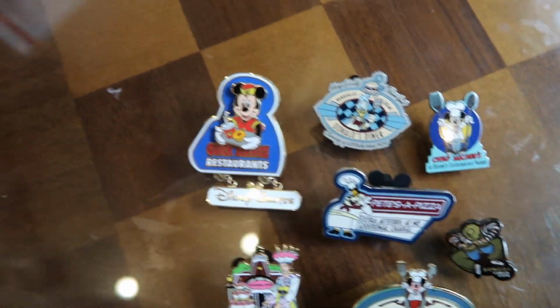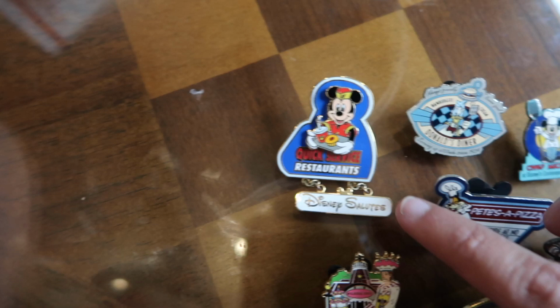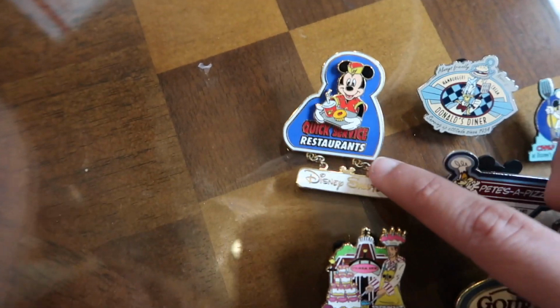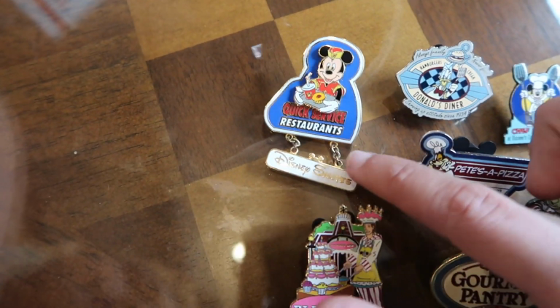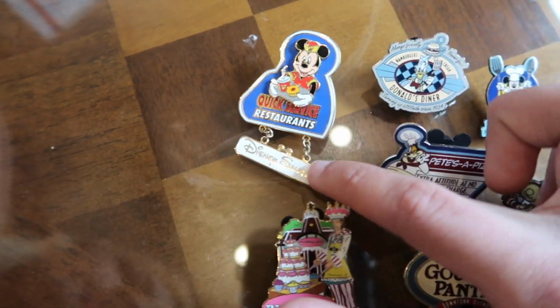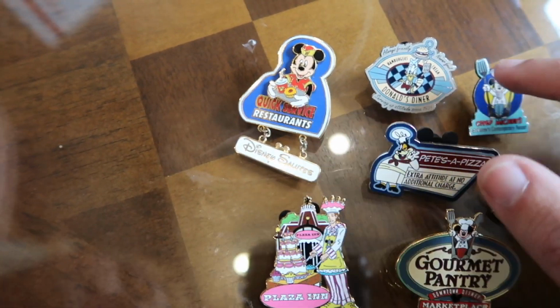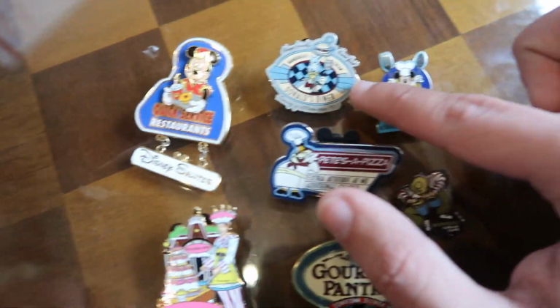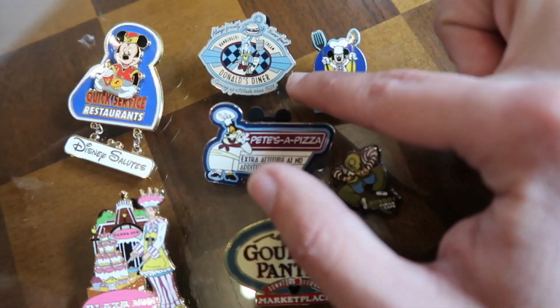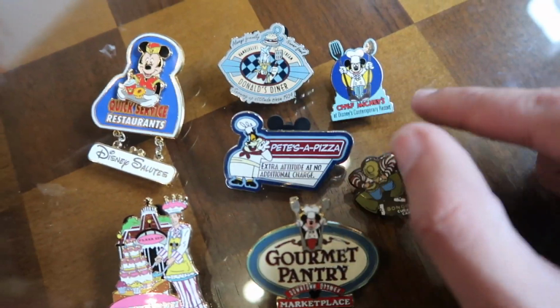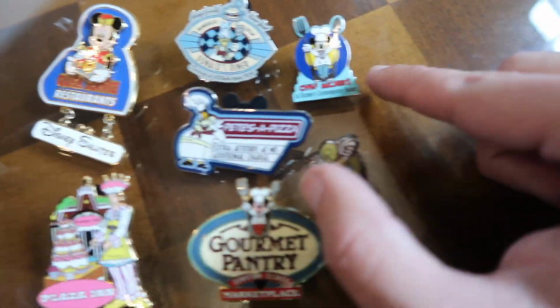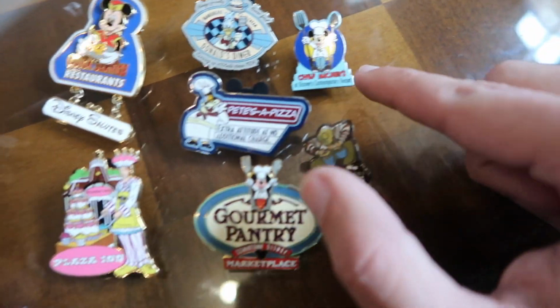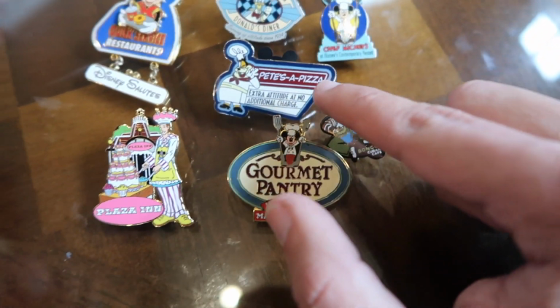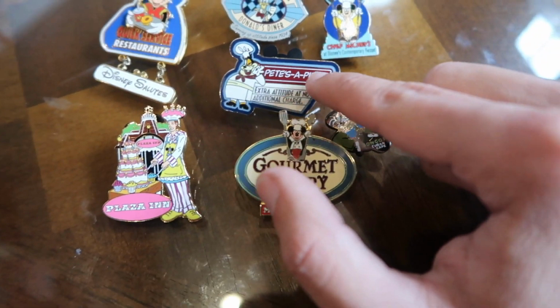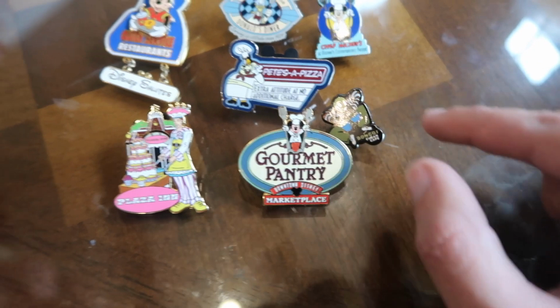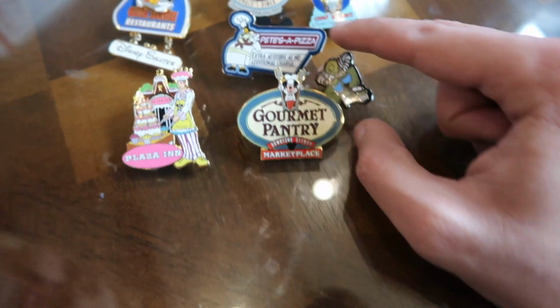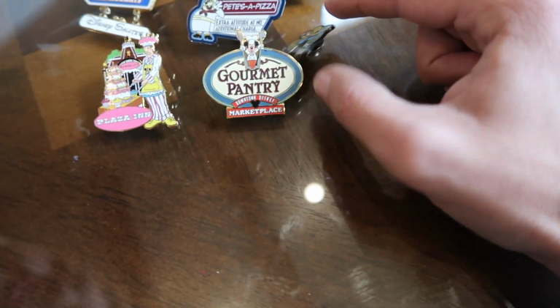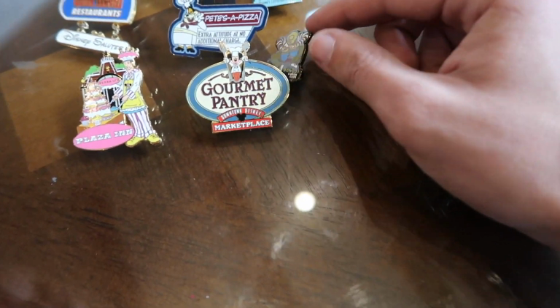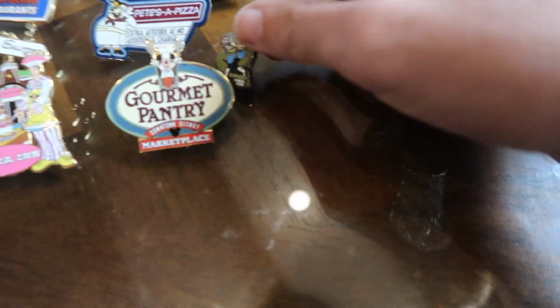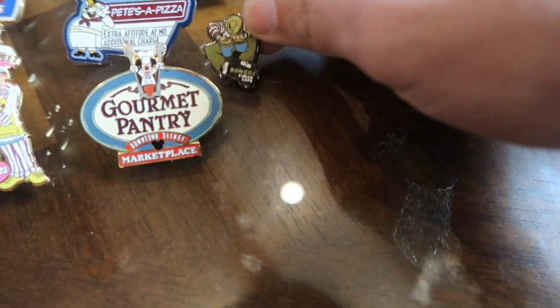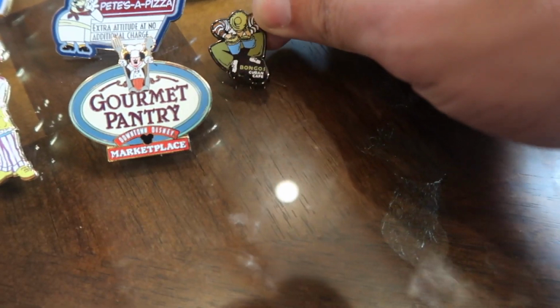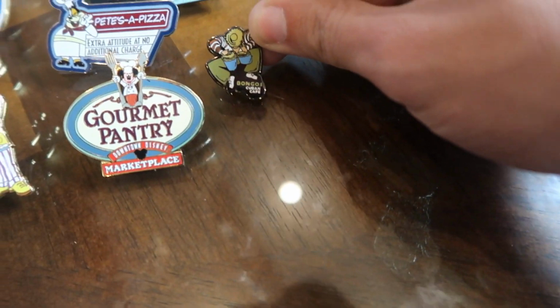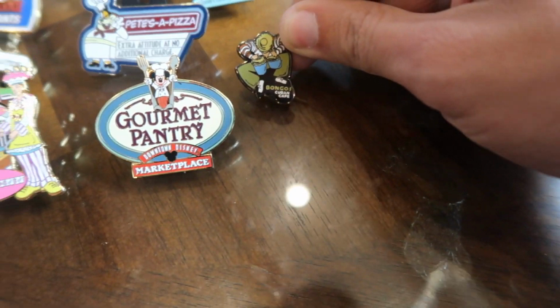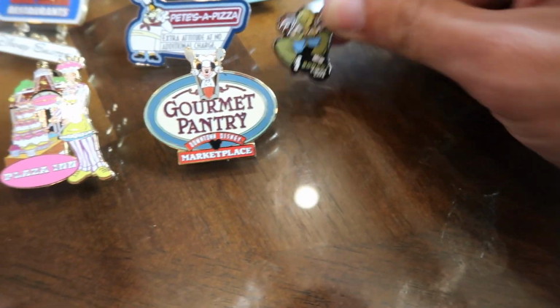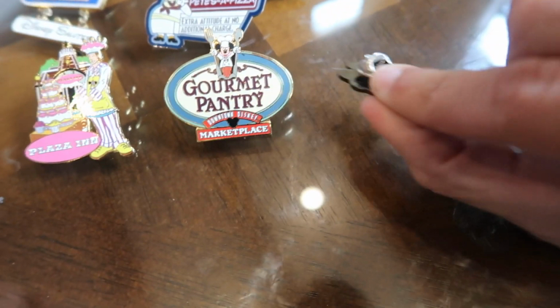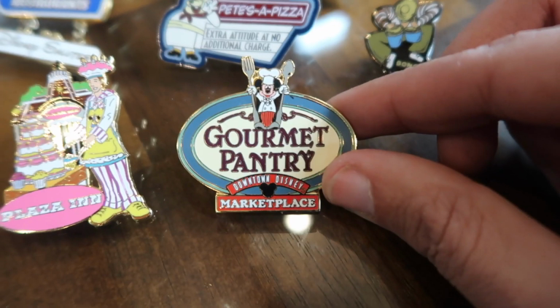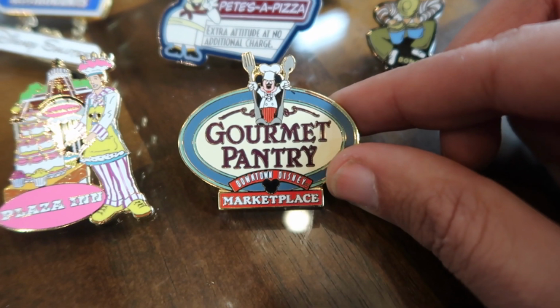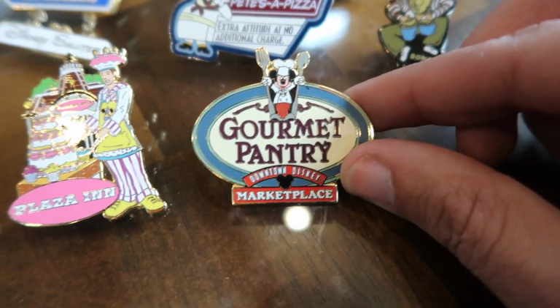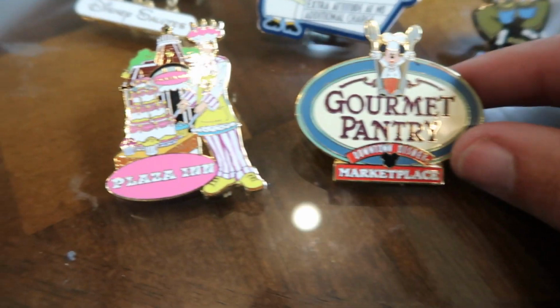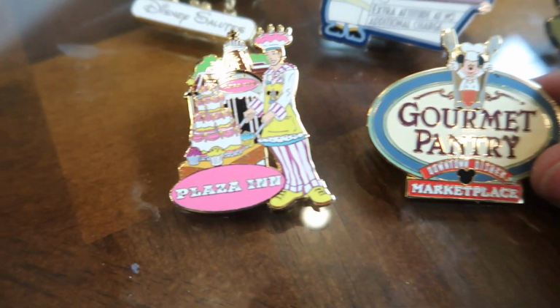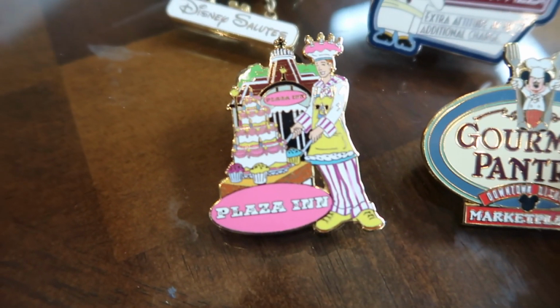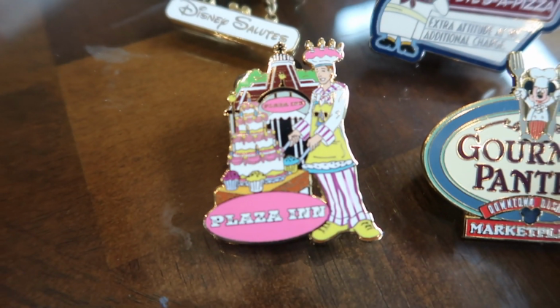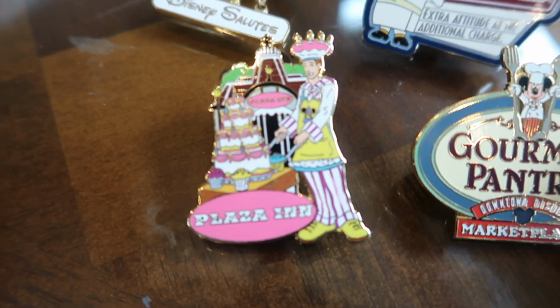We have Quick Service Restaurants Dango Pin, Donald's Diner, Chef Mickey, Pizza Pizza, Bongo's Cuban Café, Gourmet Pantry, and Plaza Inn.